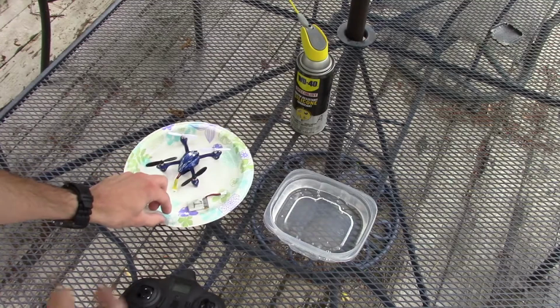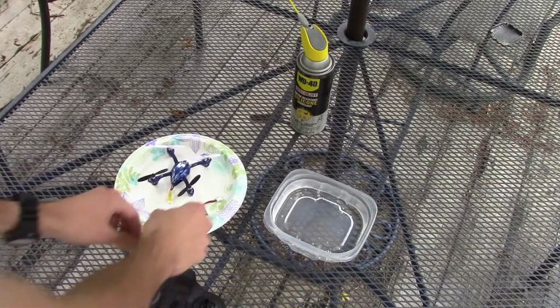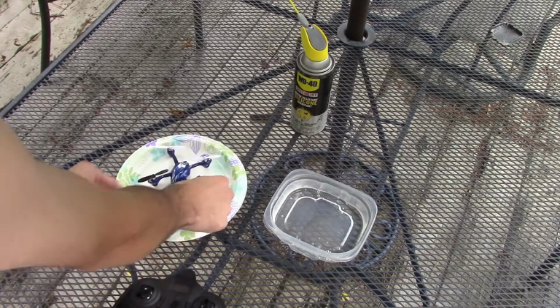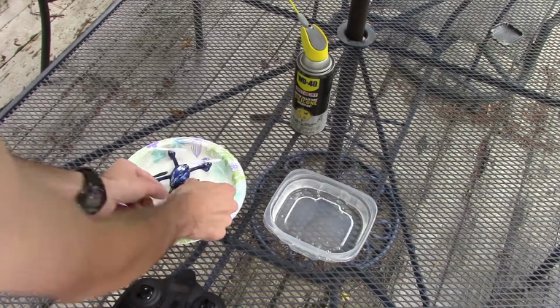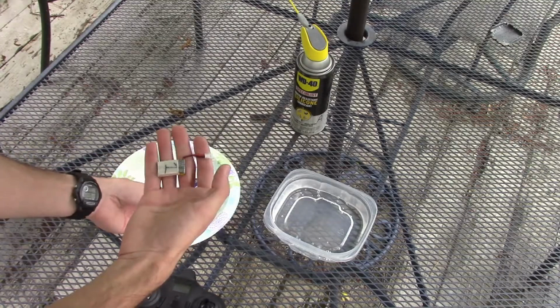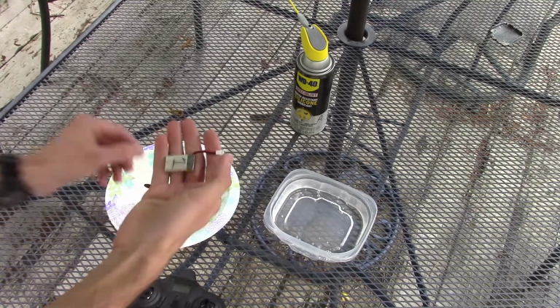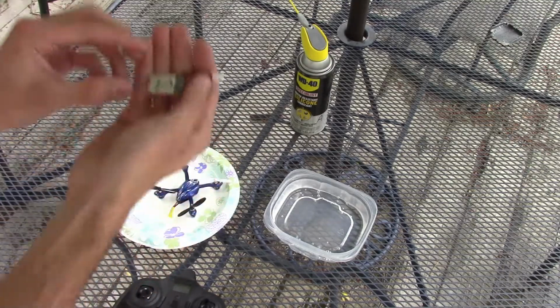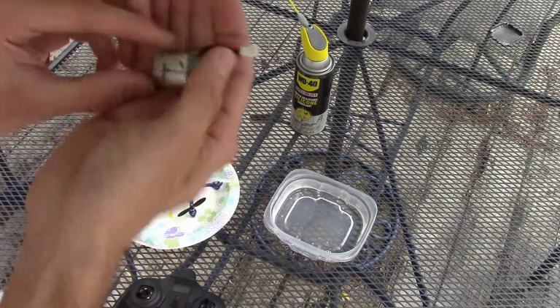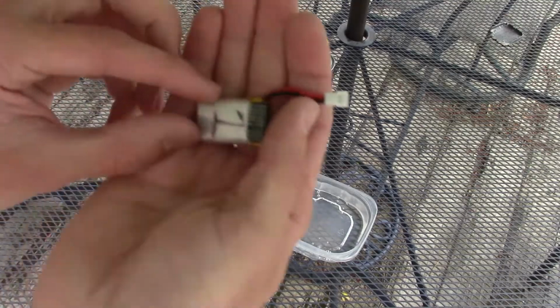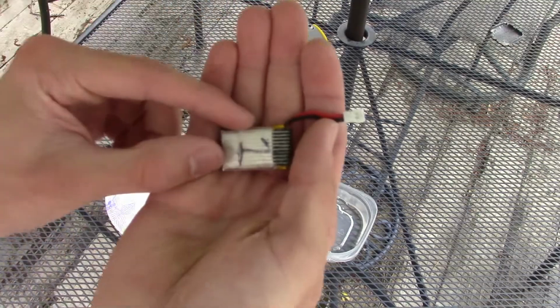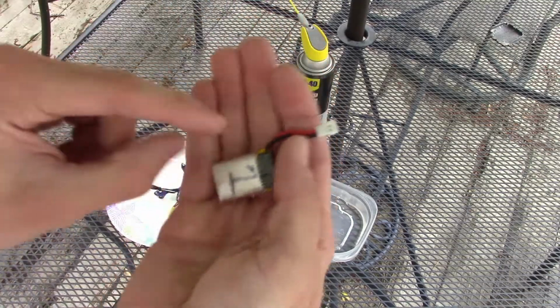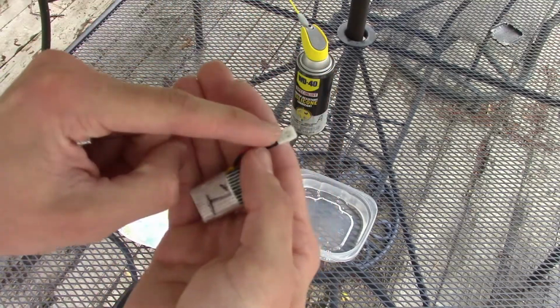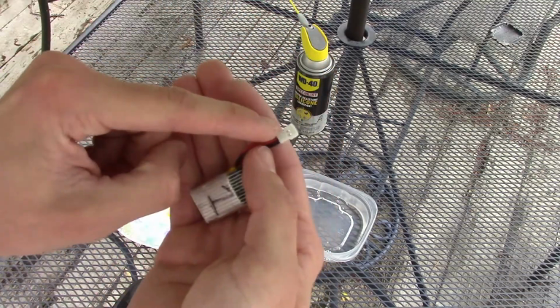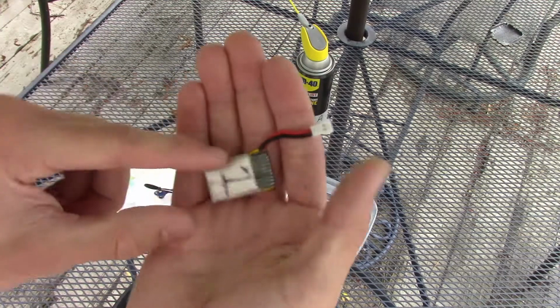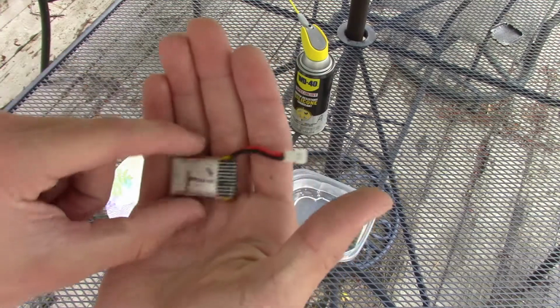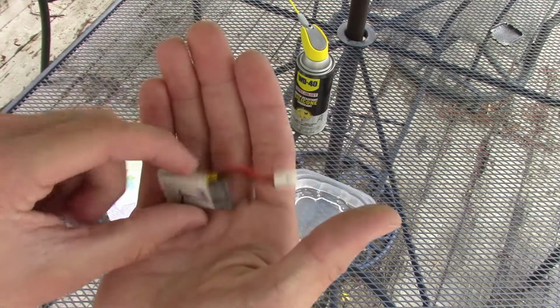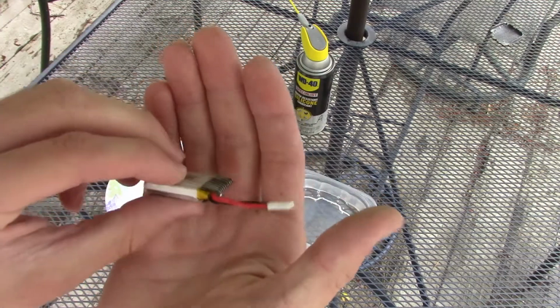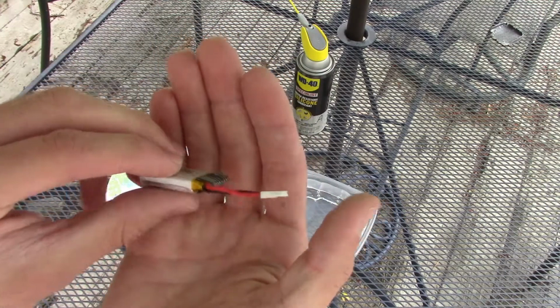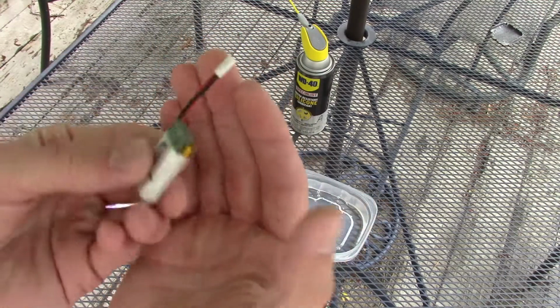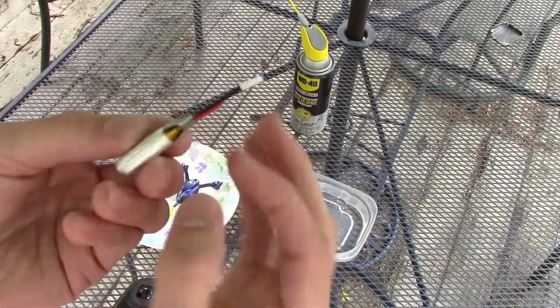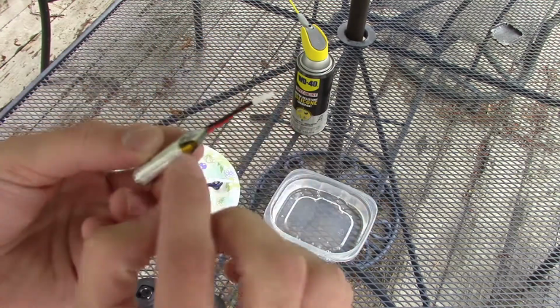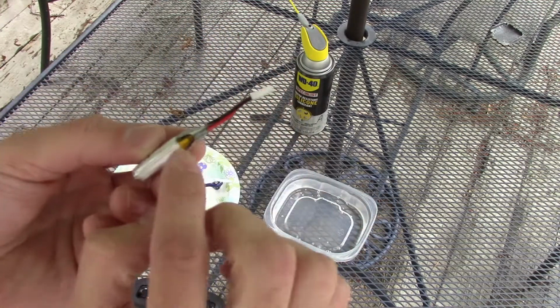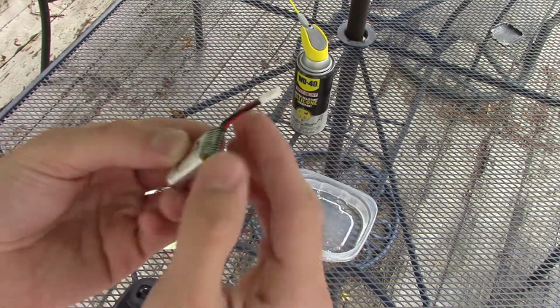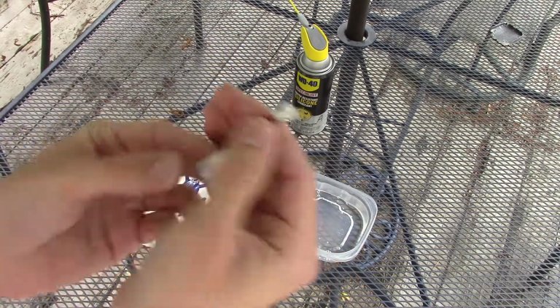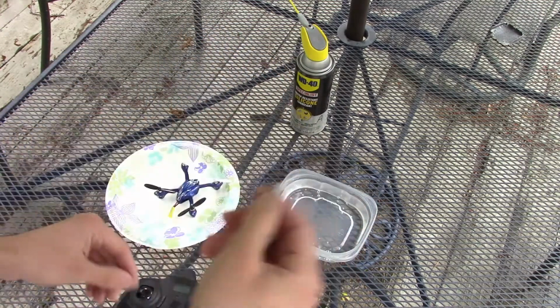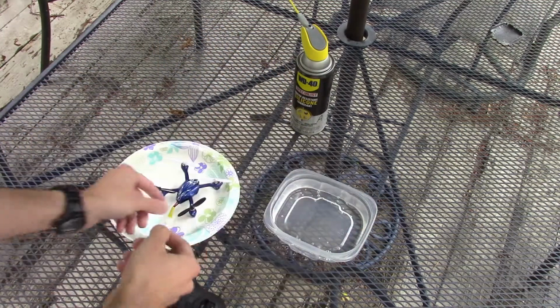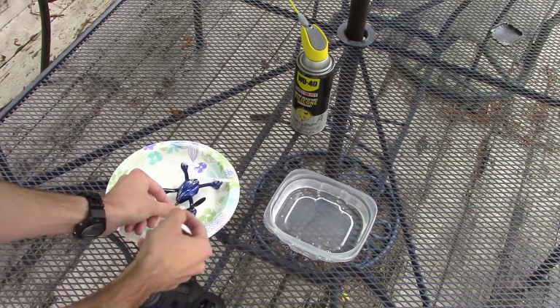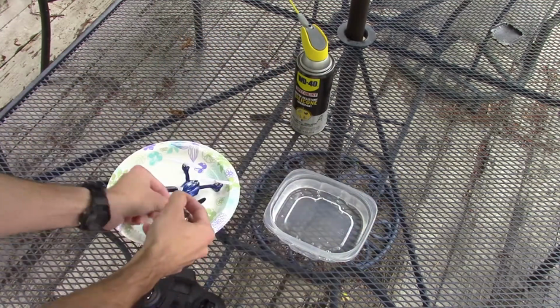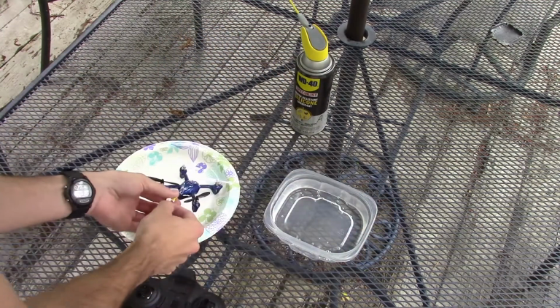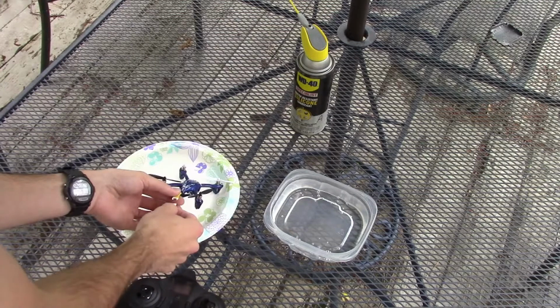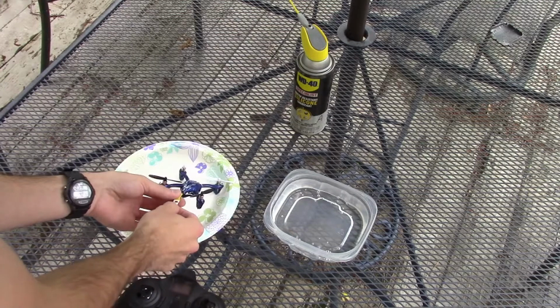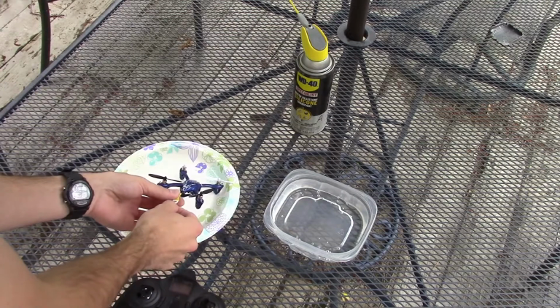Here we've got the Hubsan X4. I've got the battery — I sprayed the battery, I sprayed the connections on the battery, and I sprayed inside the battery as much as I could, just around the seams. I'm going to hook this up.